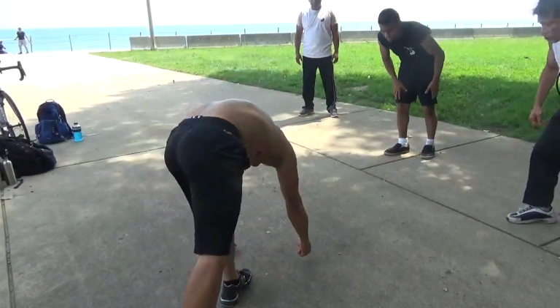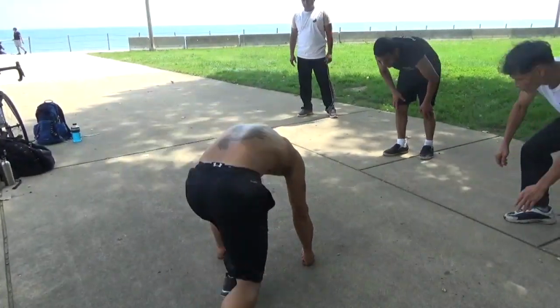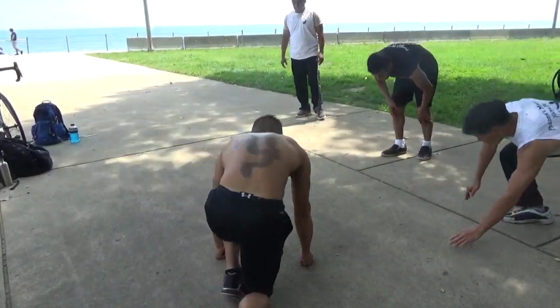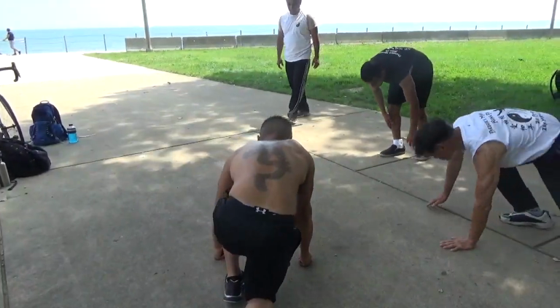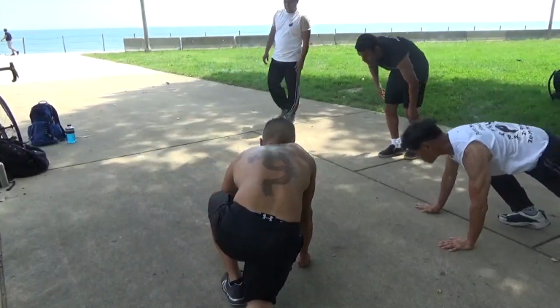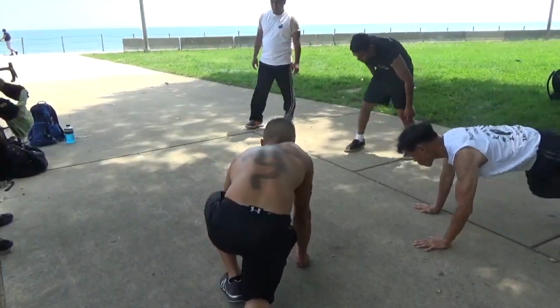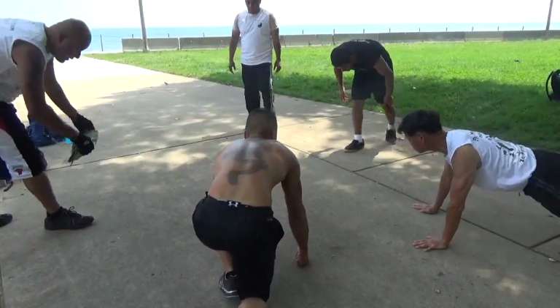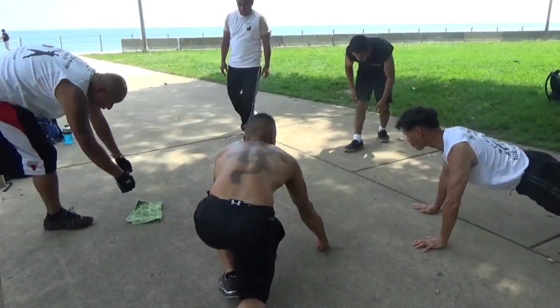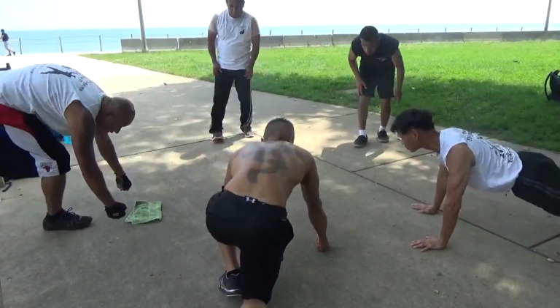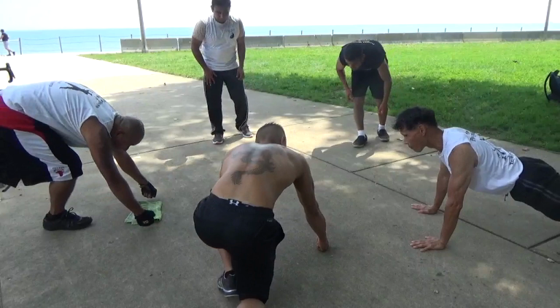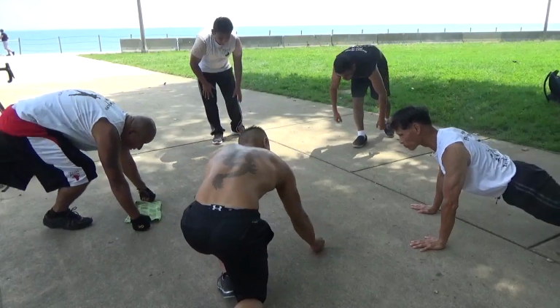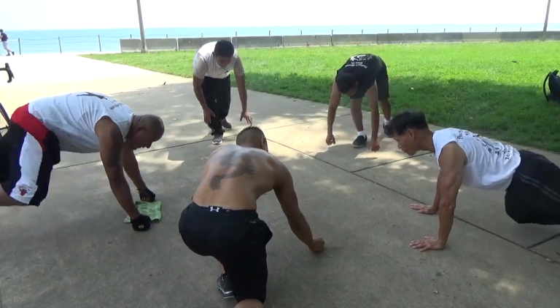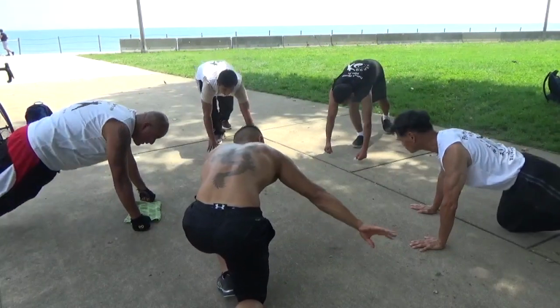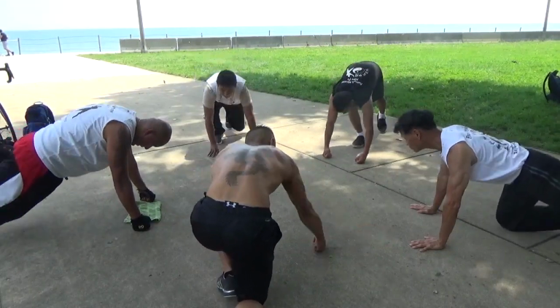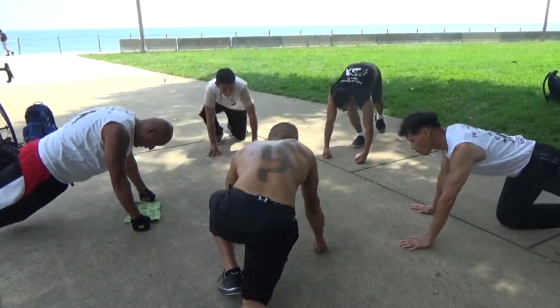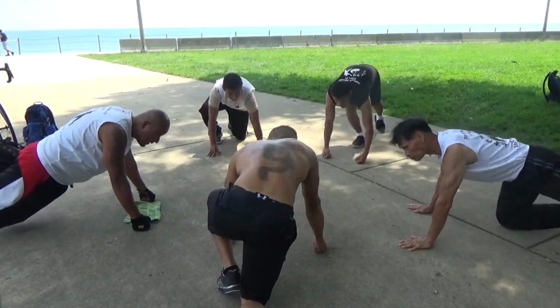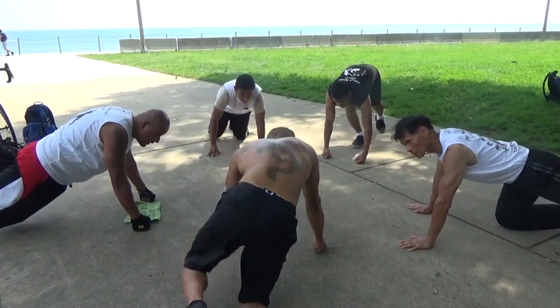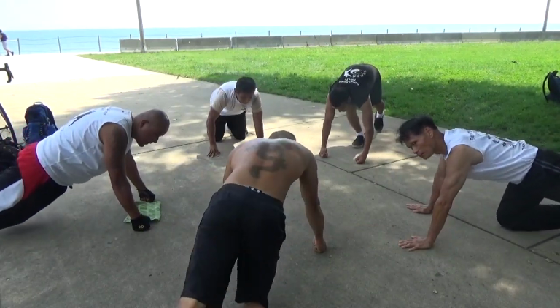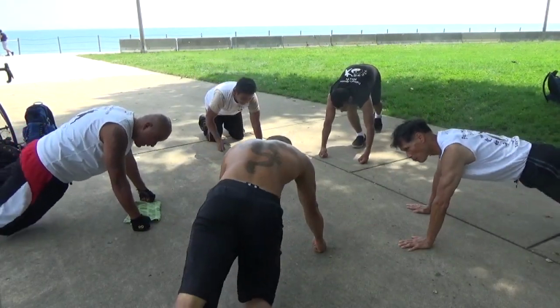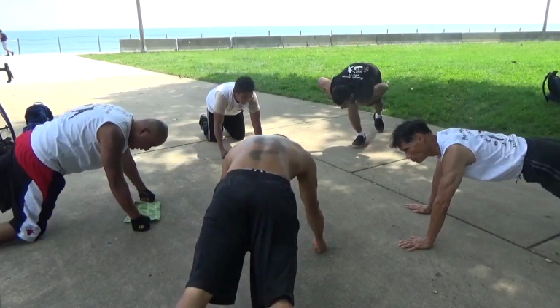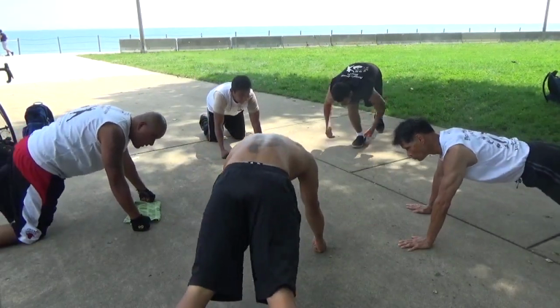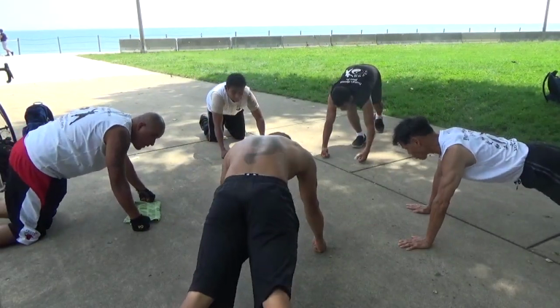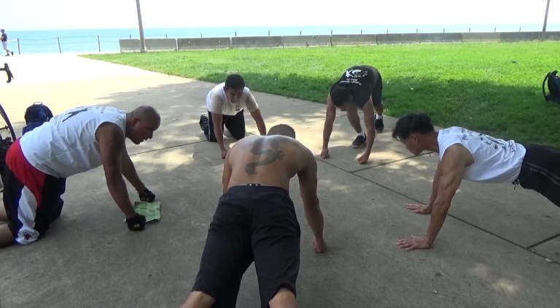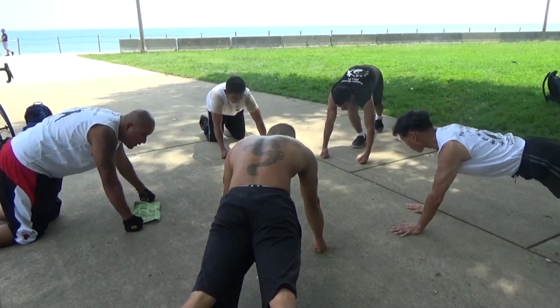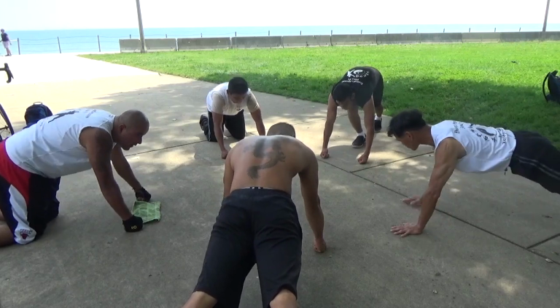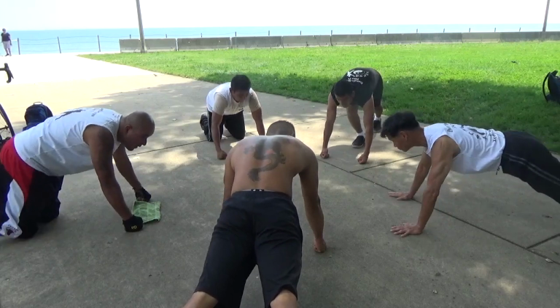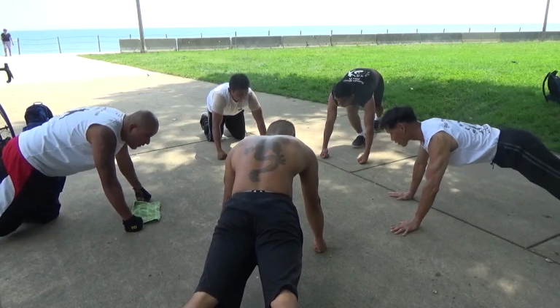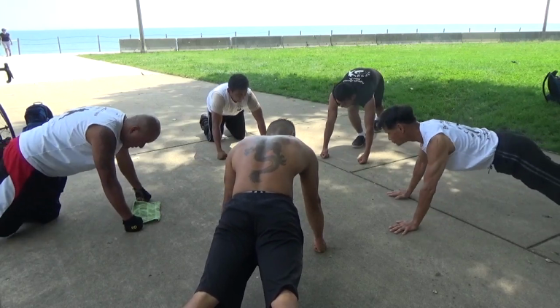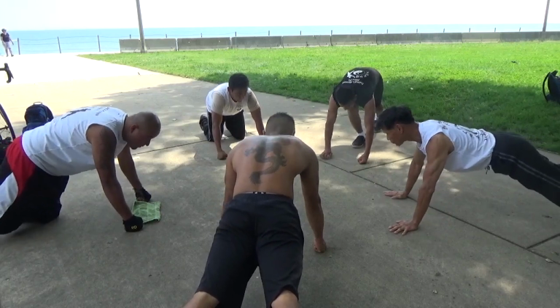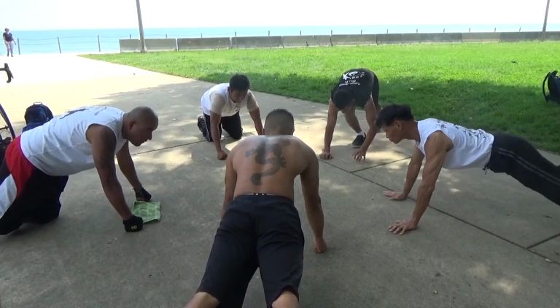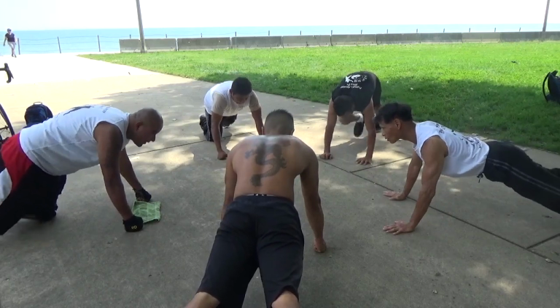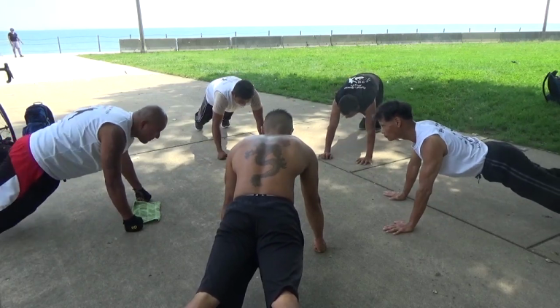Circle. I'm going to go one at a time. Let's go ahead and go to 125. Ready?